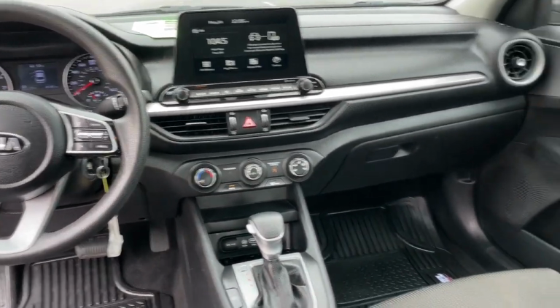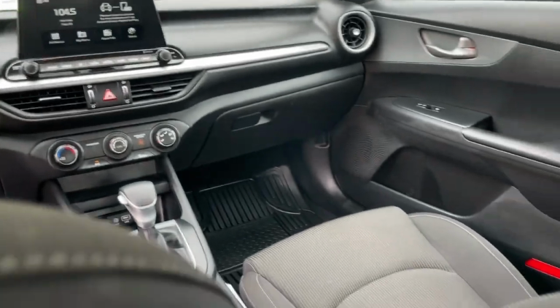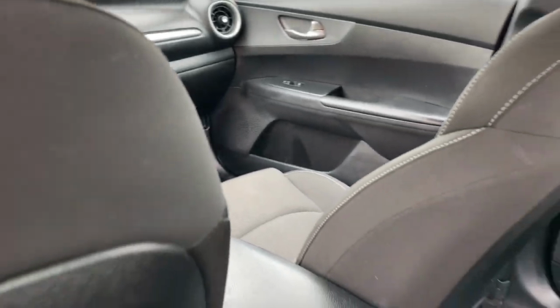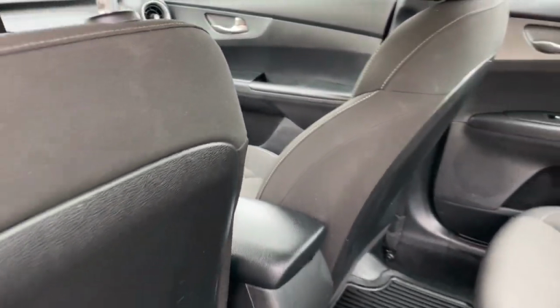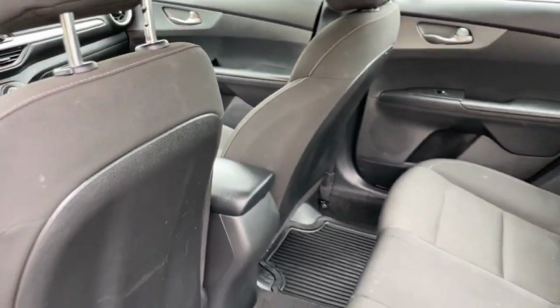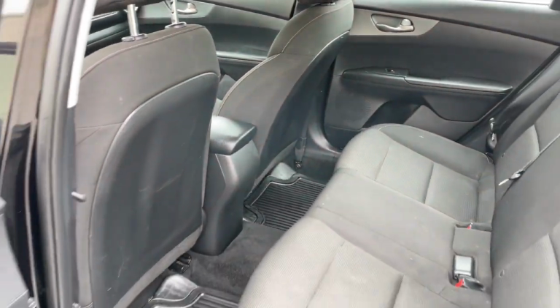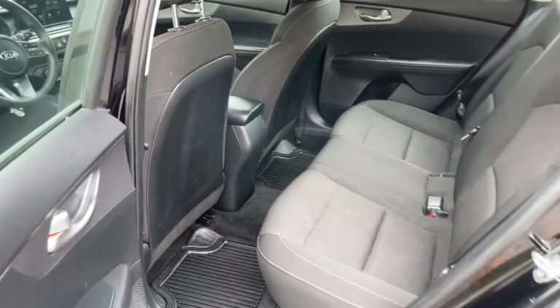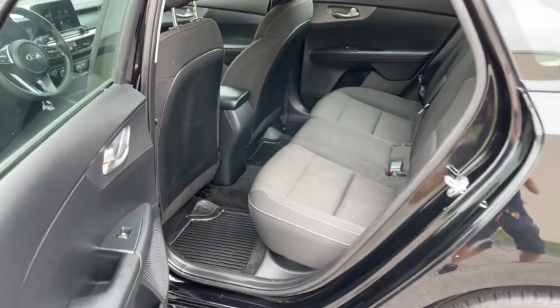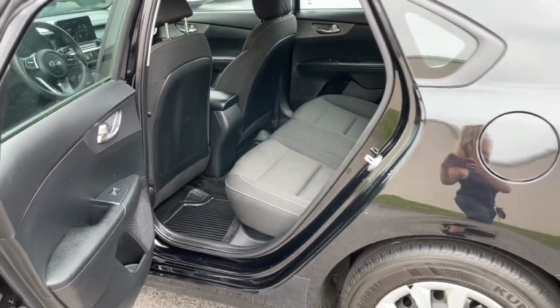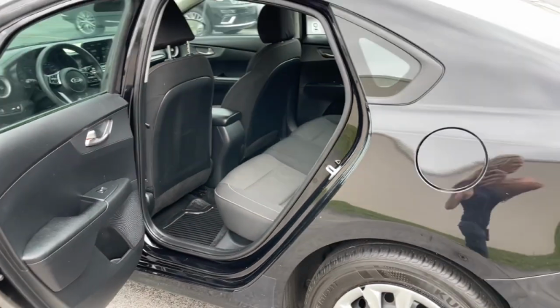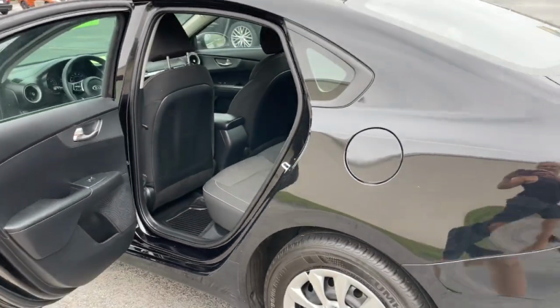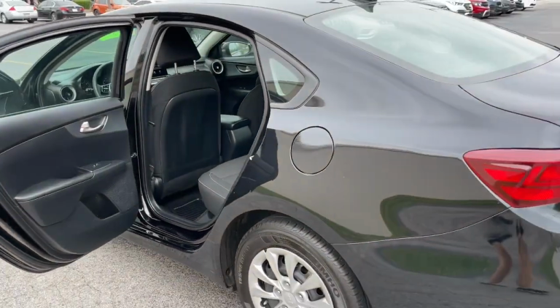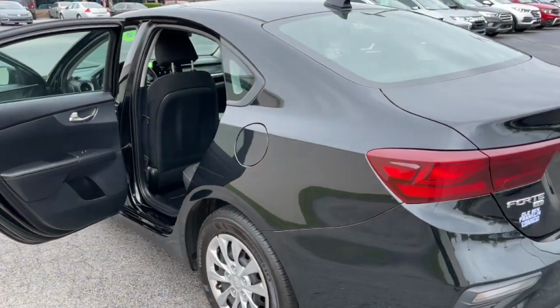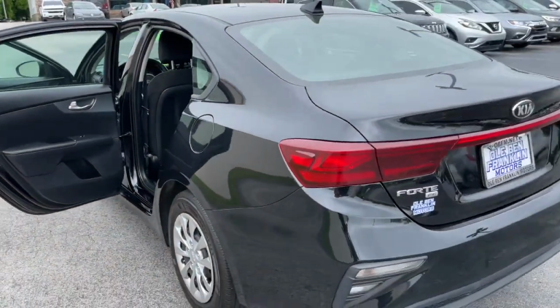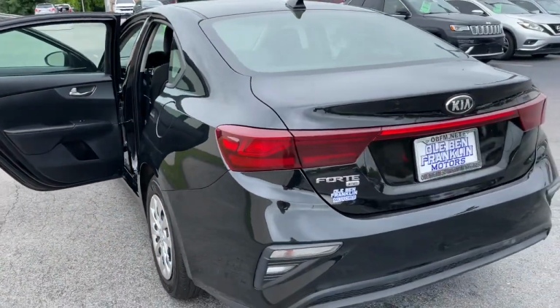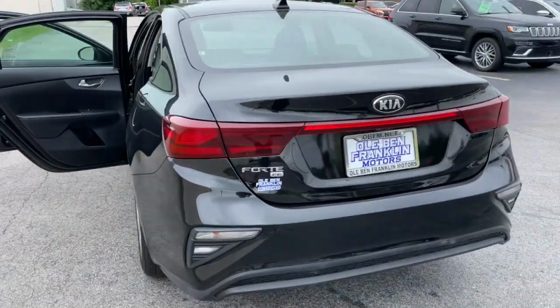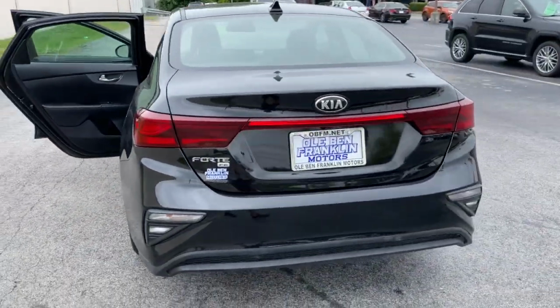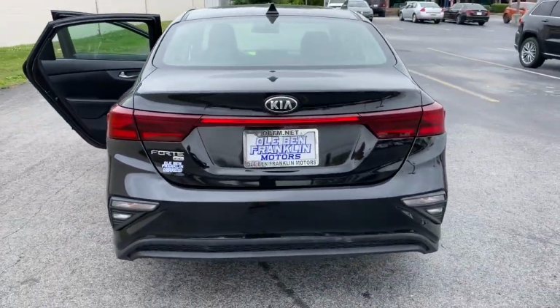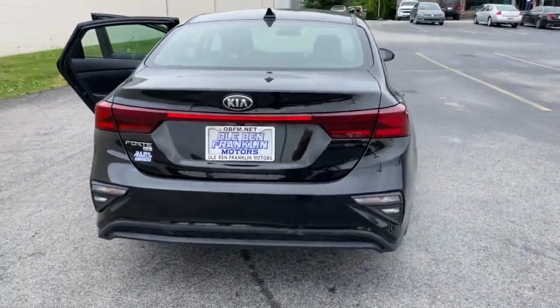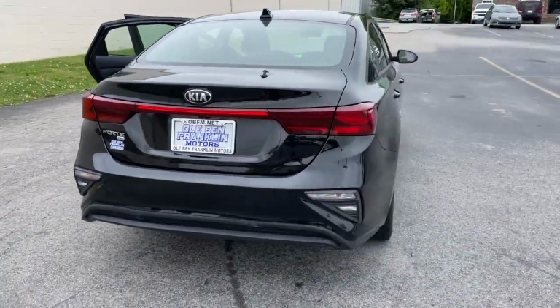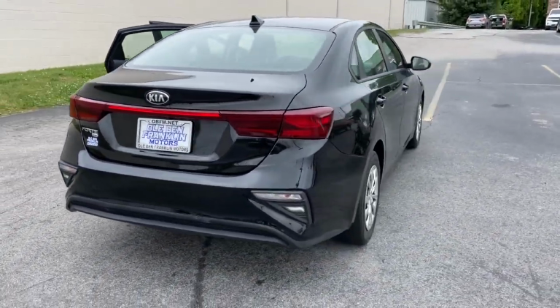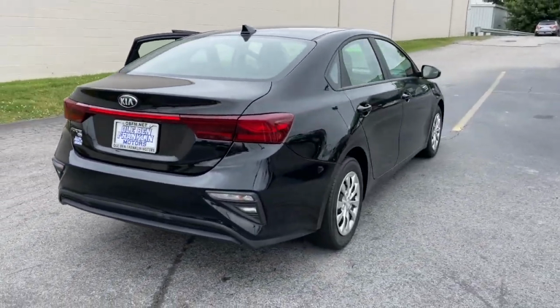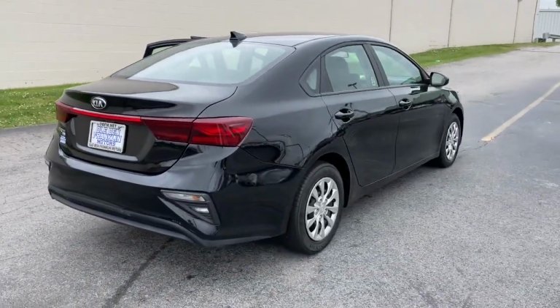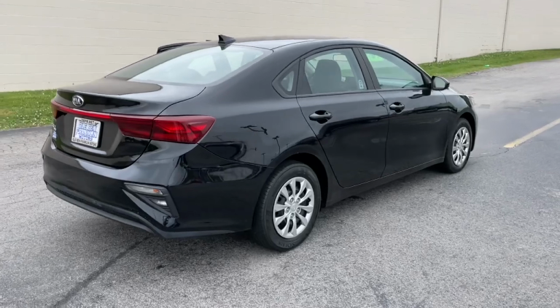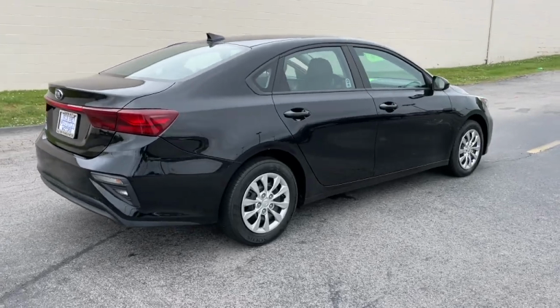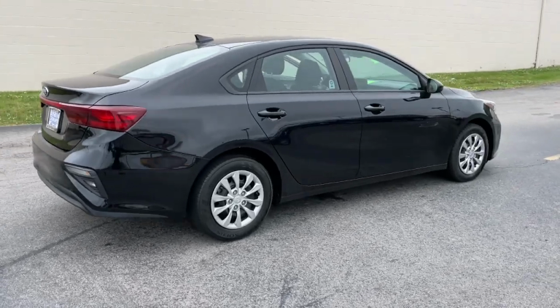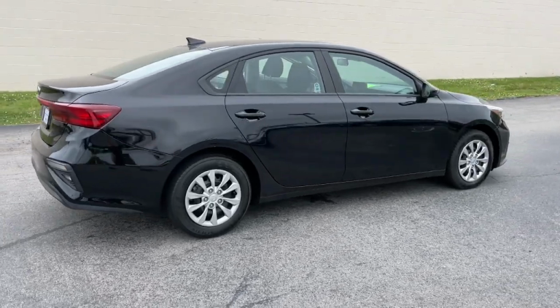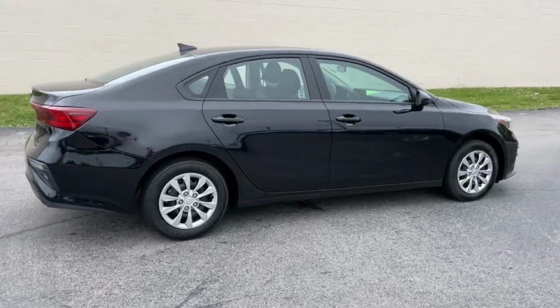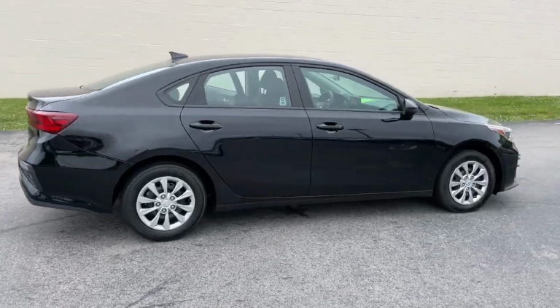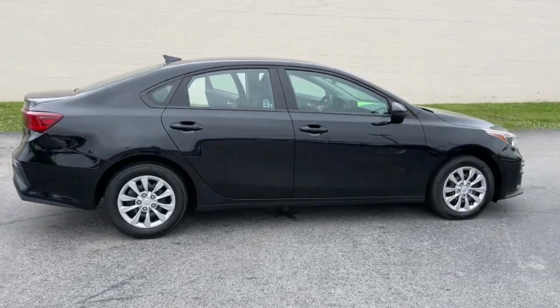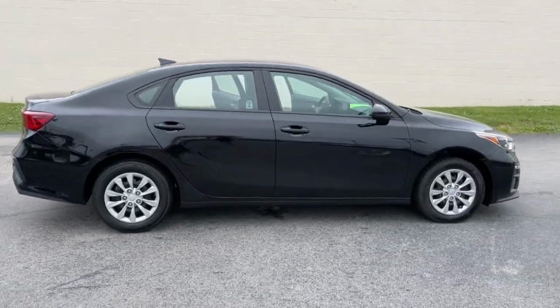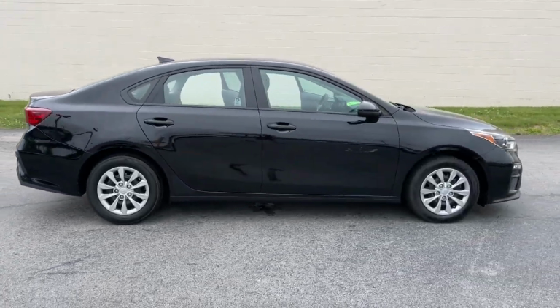Keyless entry, backup camera, electronic stability control, intermittent wipers, floor mats, tire pressure monitoring system, daytime running lights, power windows, cruise control, AM-FM stereo.